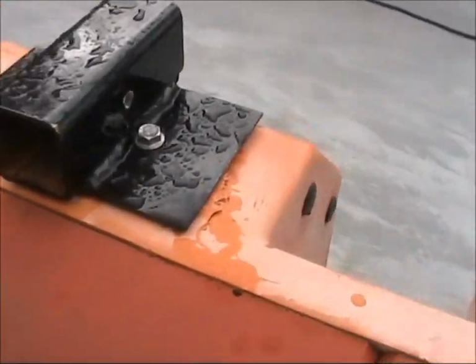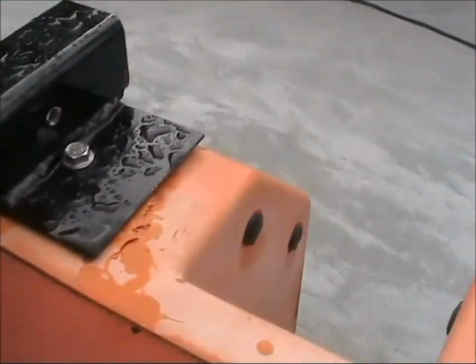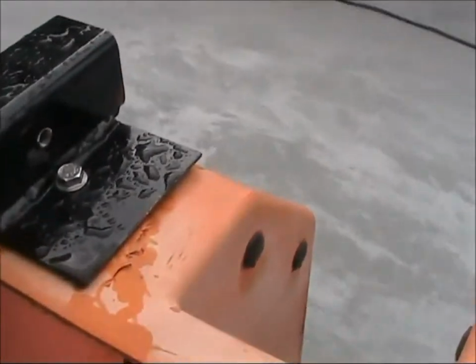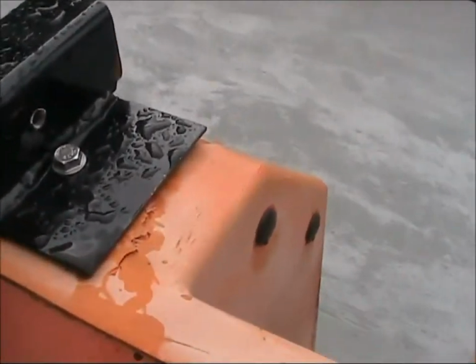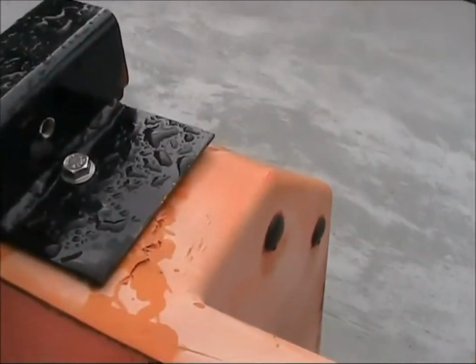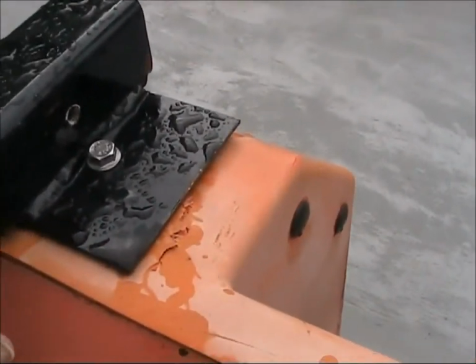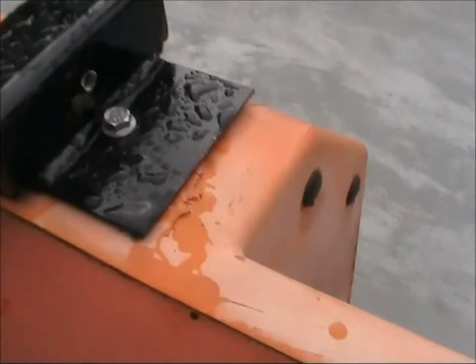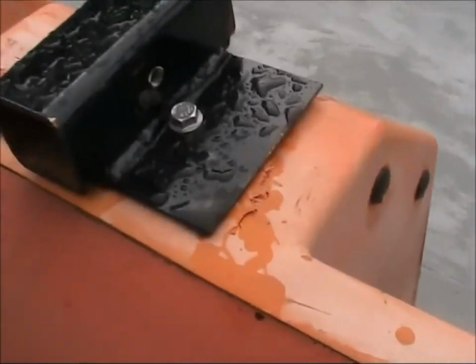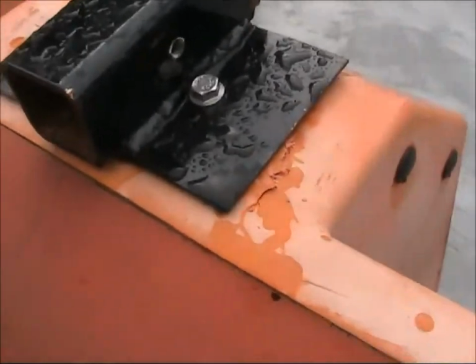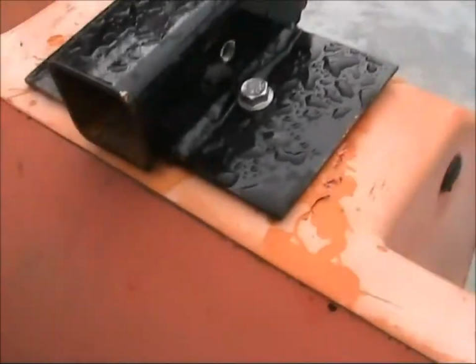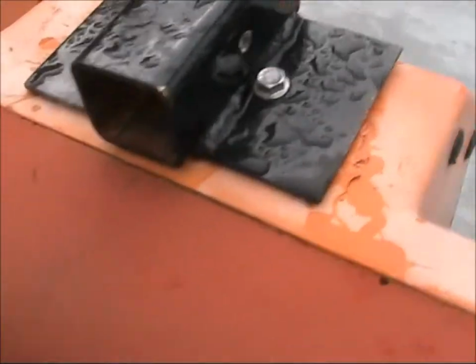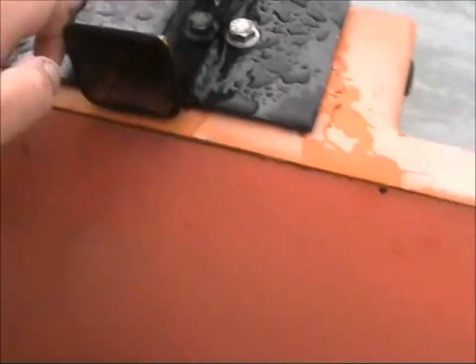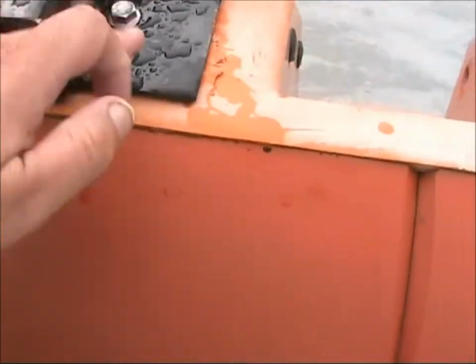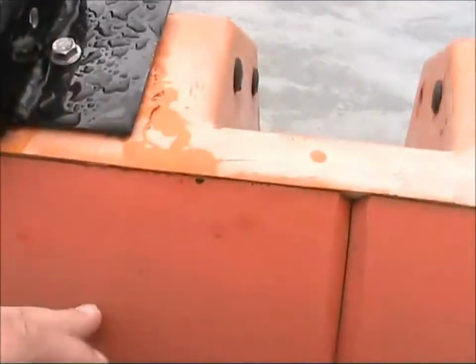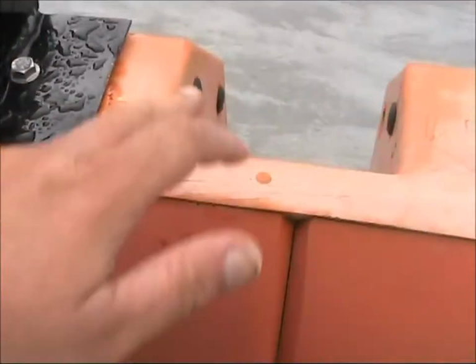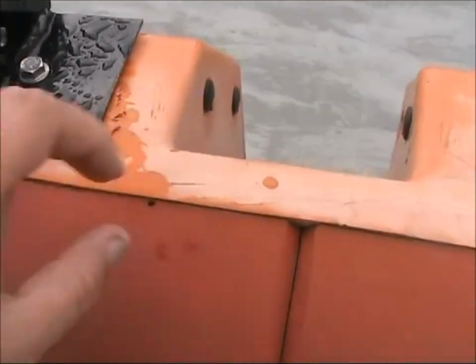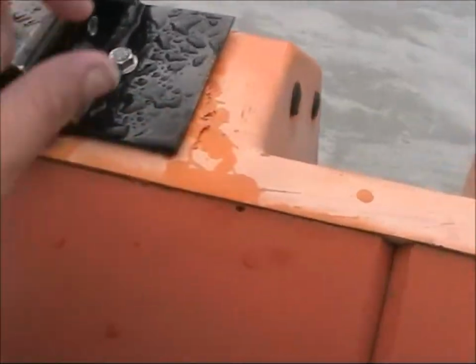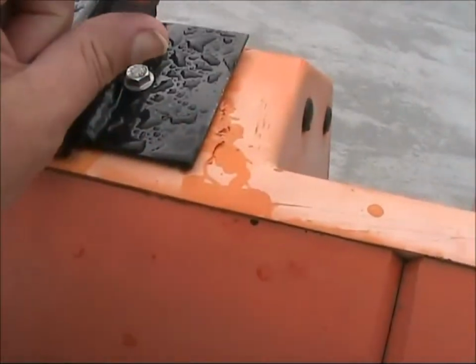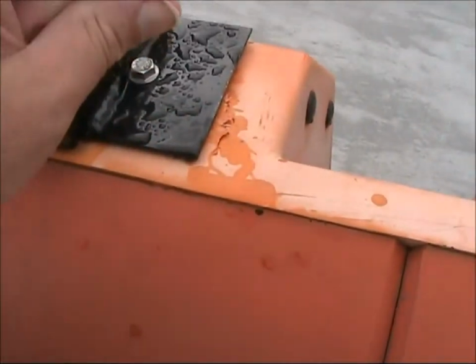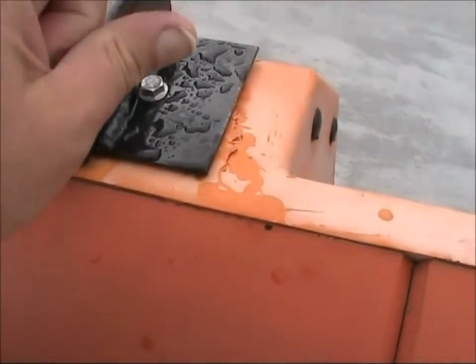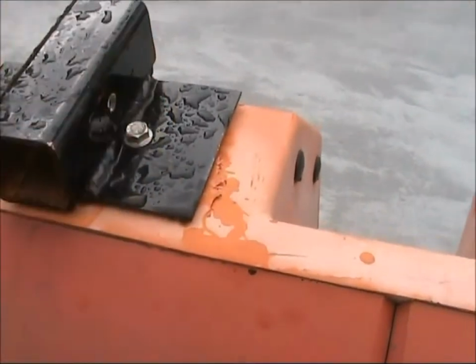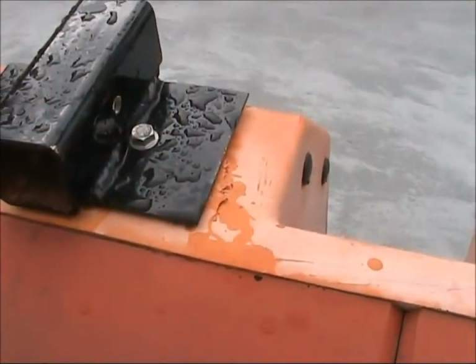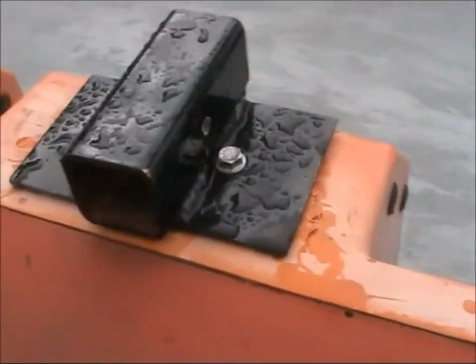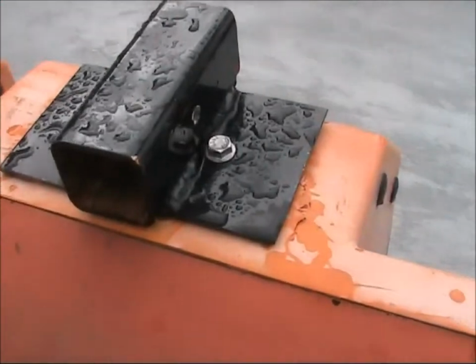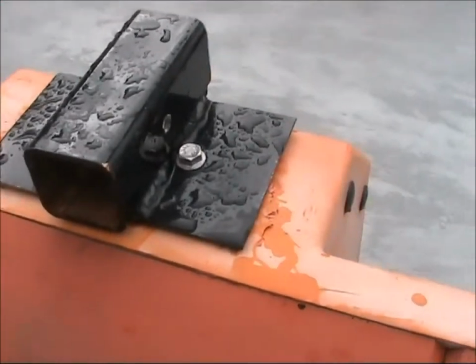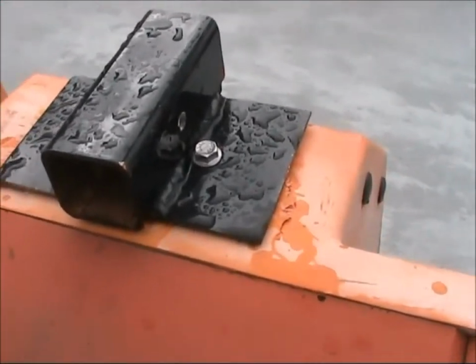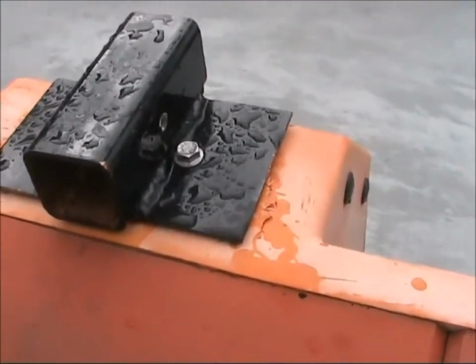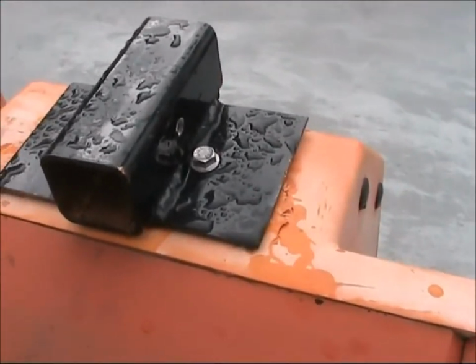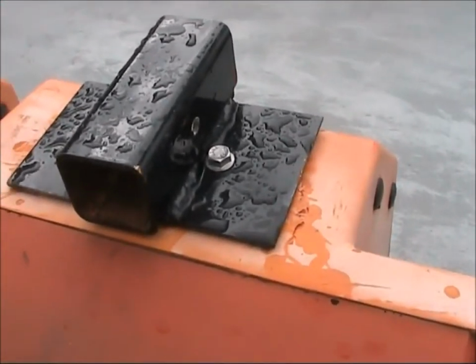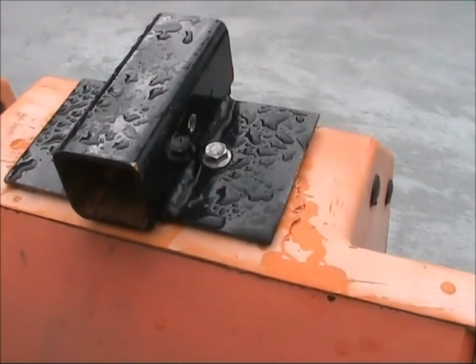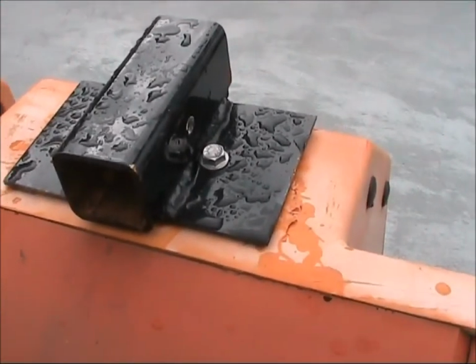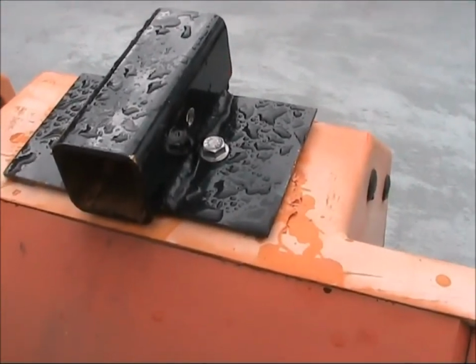So in hindsight, obviously two bolts through fiberglass, which is only like, I don't know, 5mm — I suppose maybe it wasn't going to hold it.